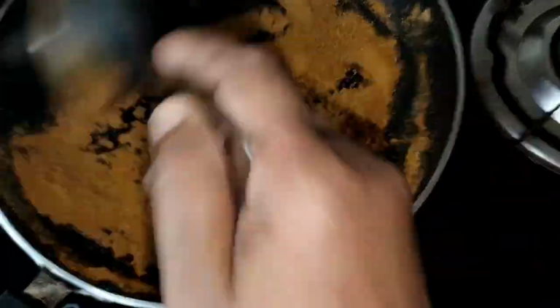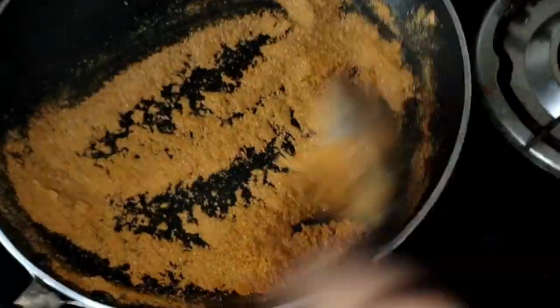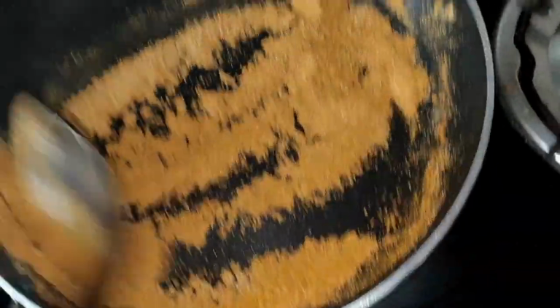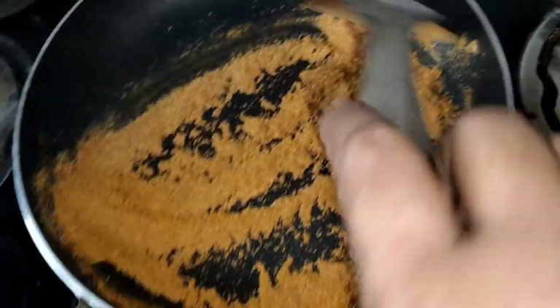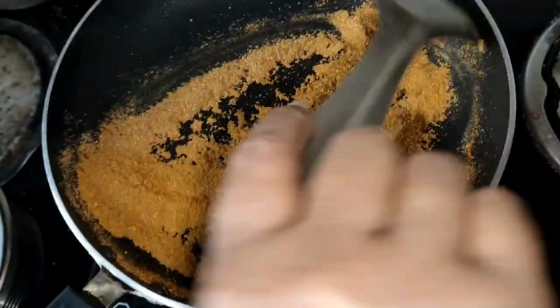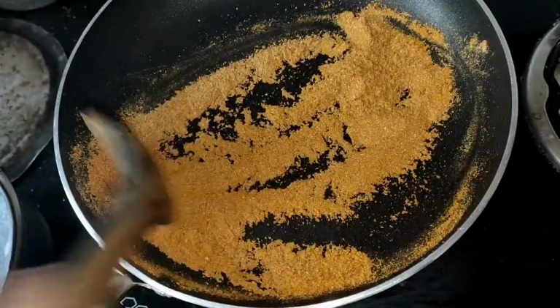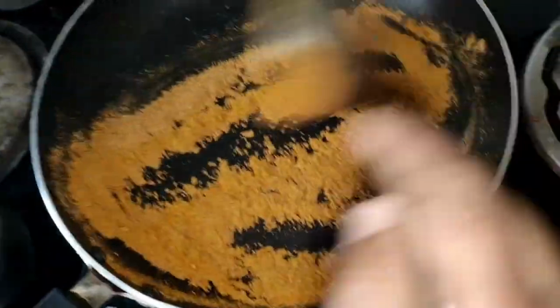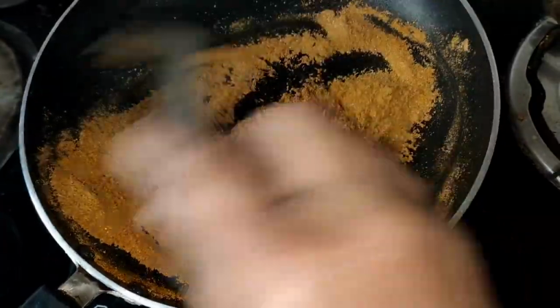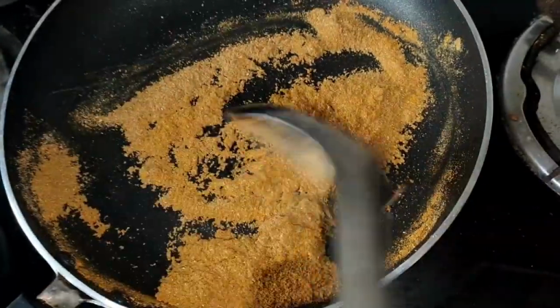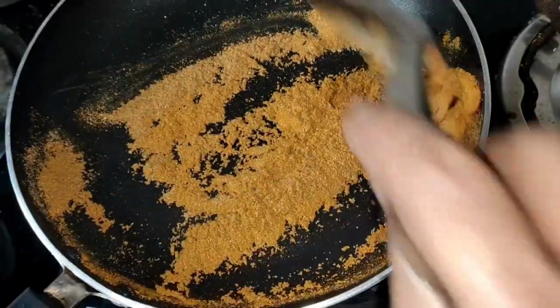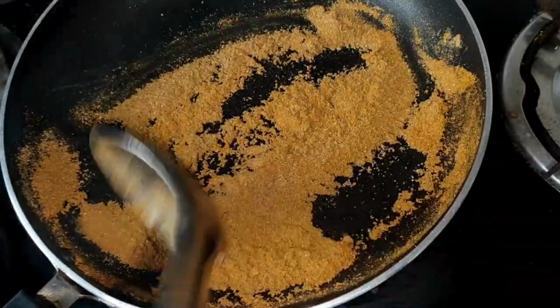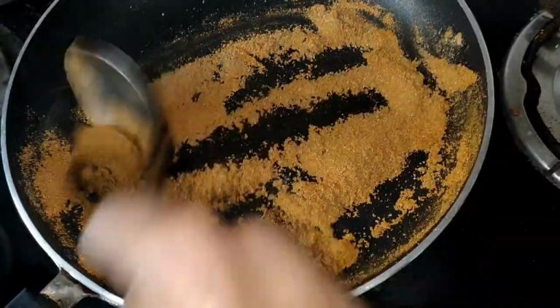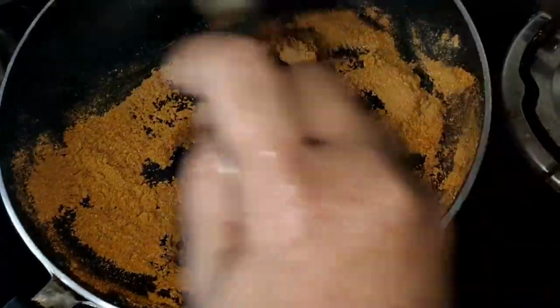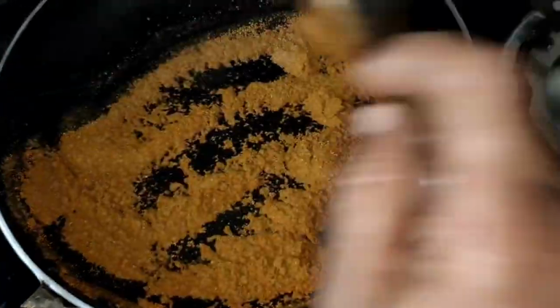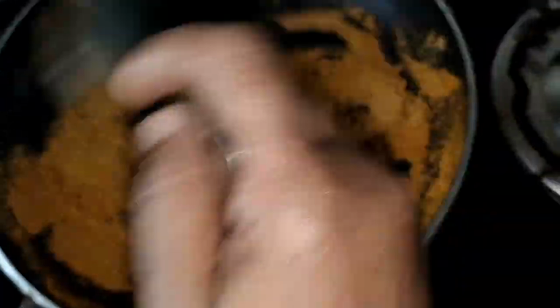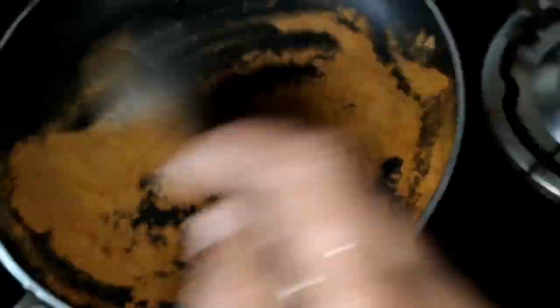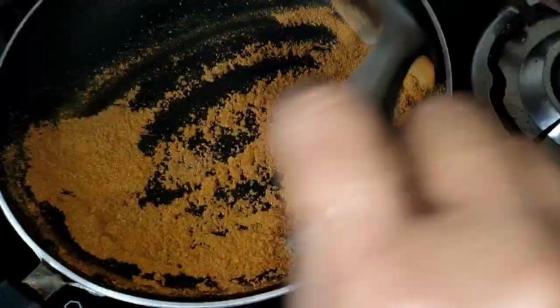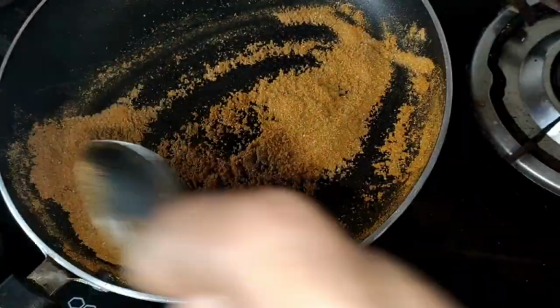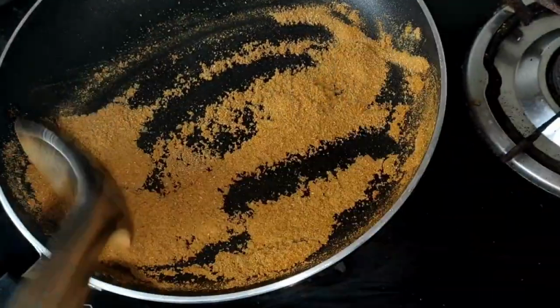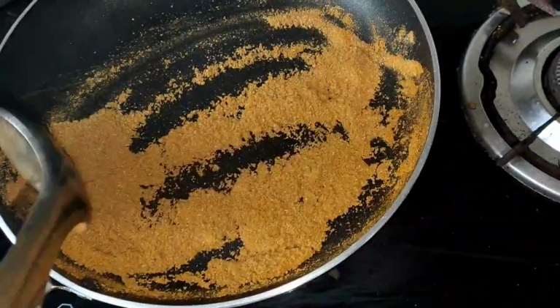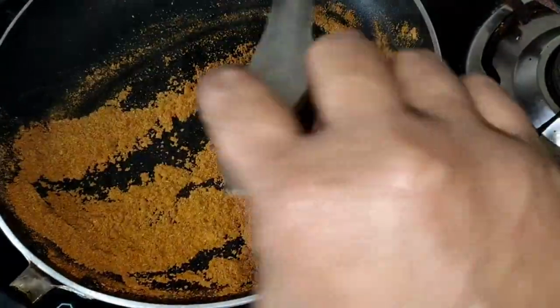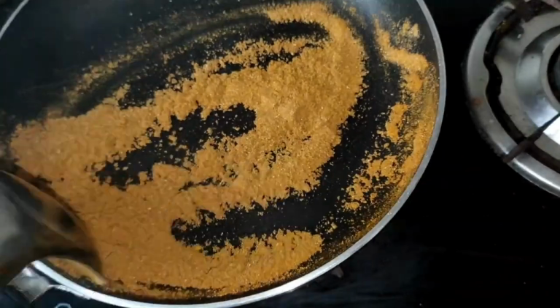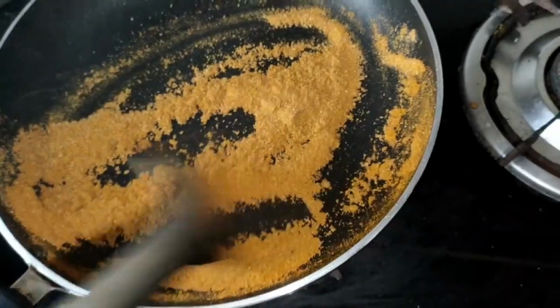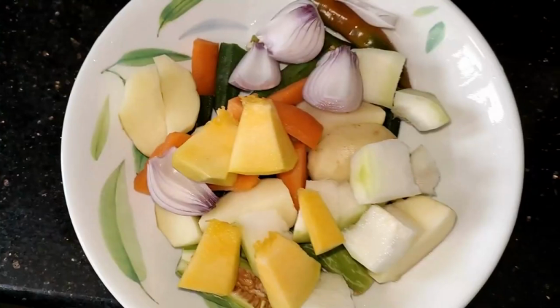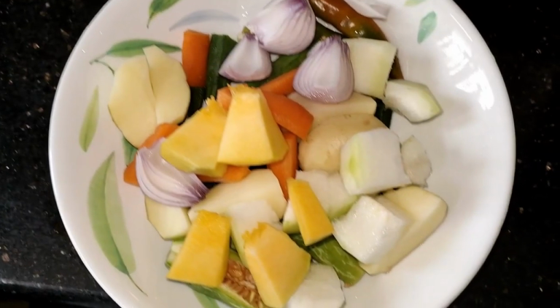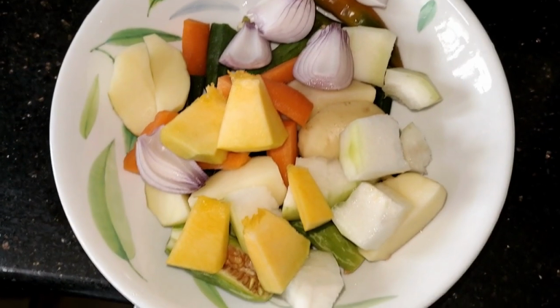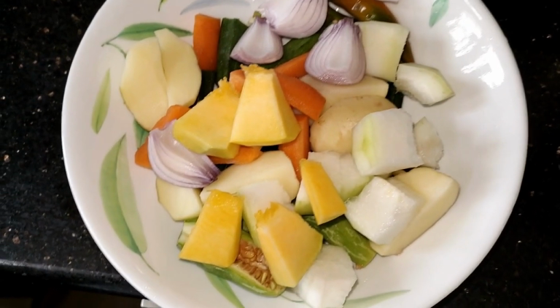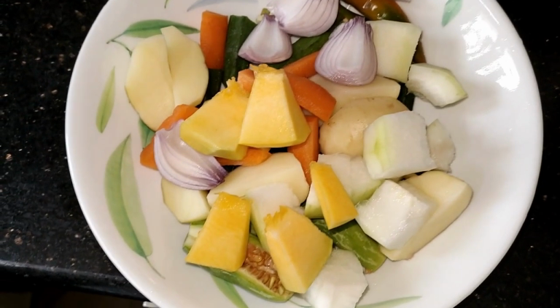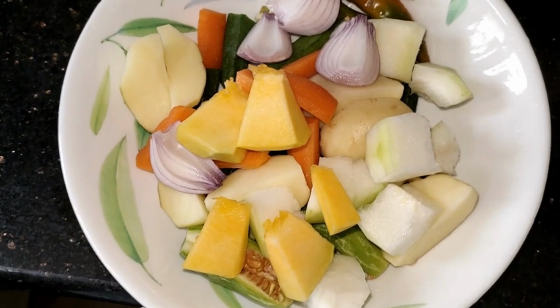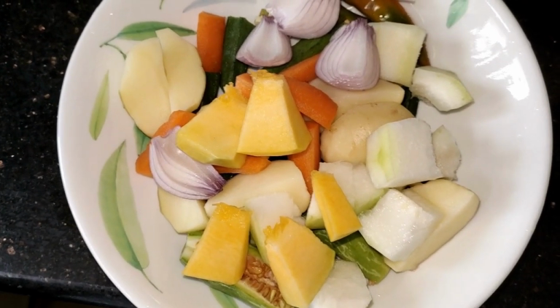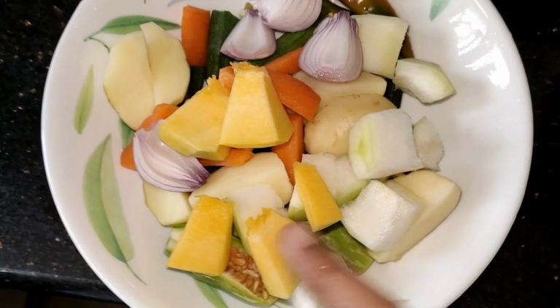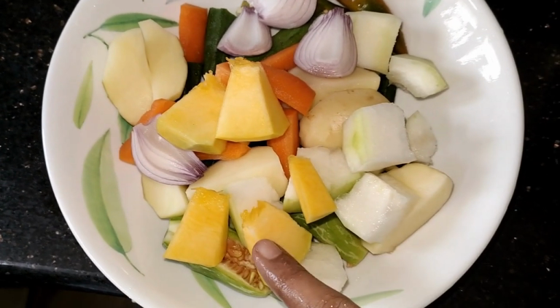Now the color is coming. I will wash it with the other food.